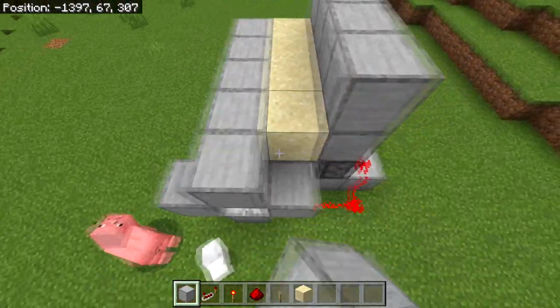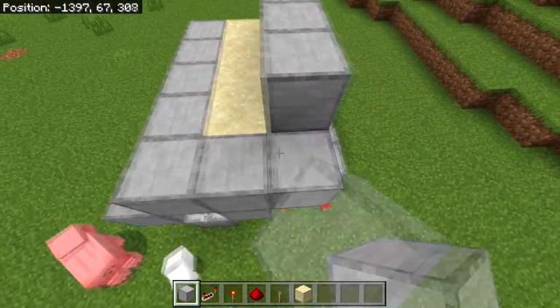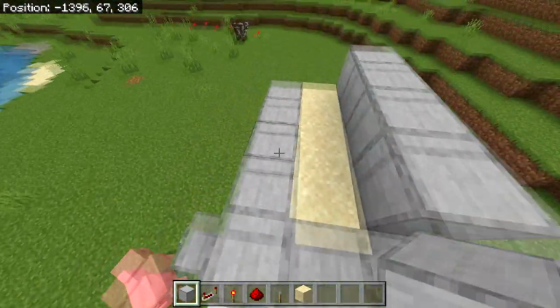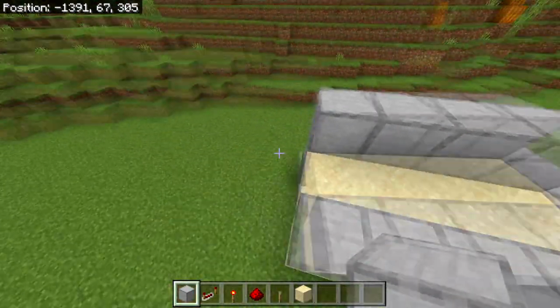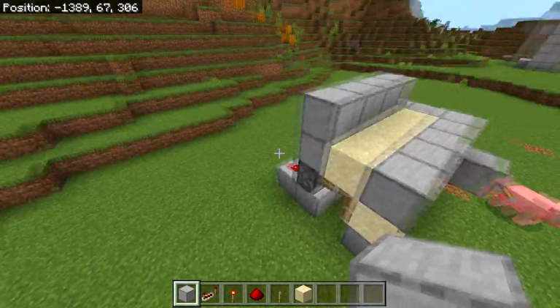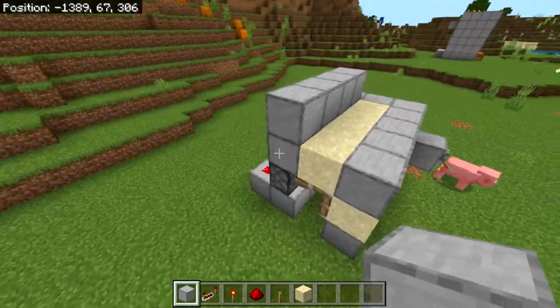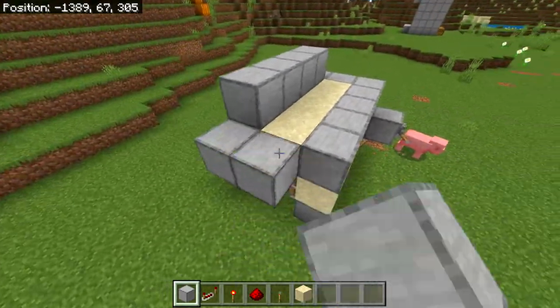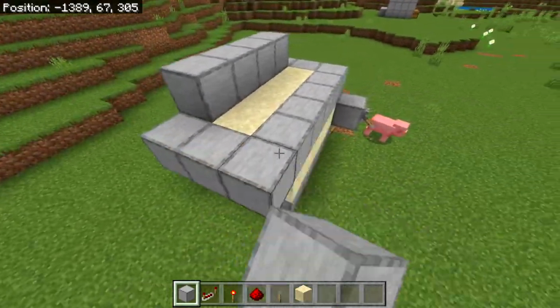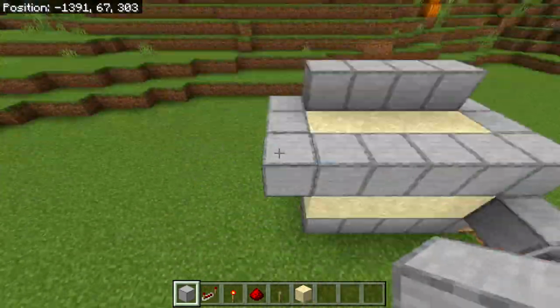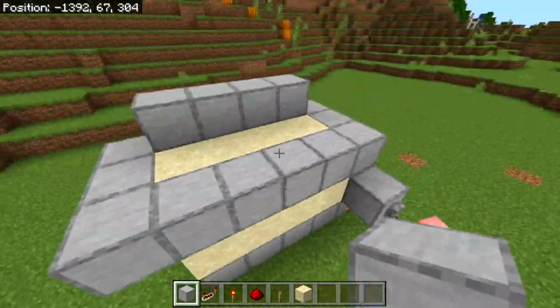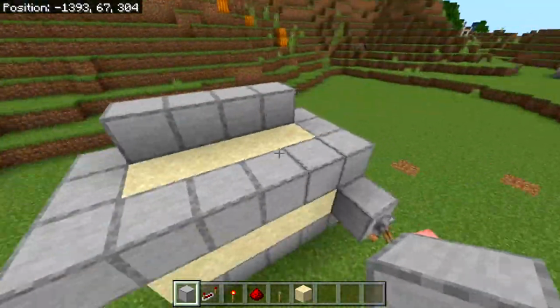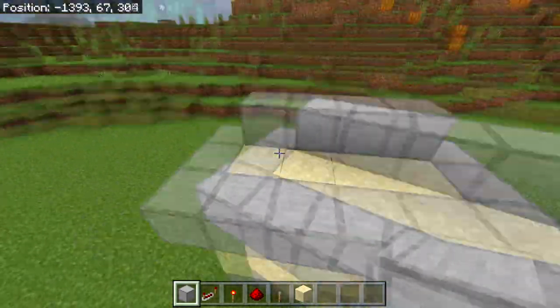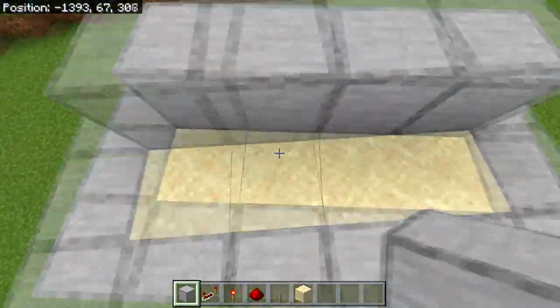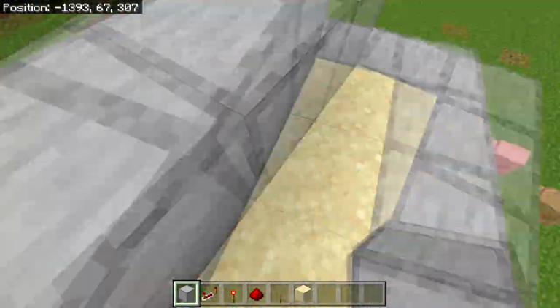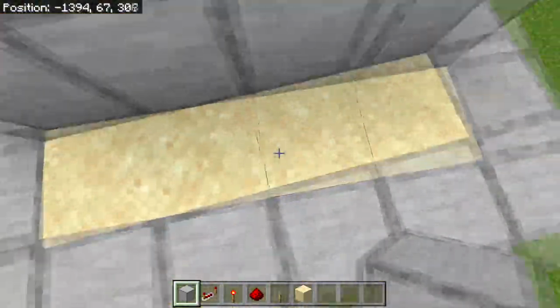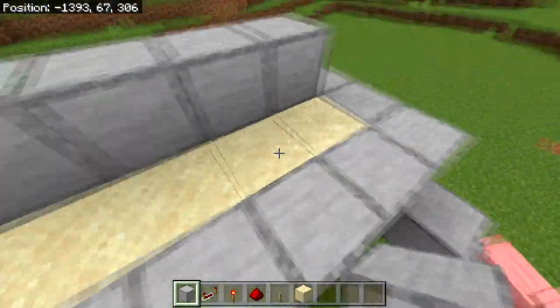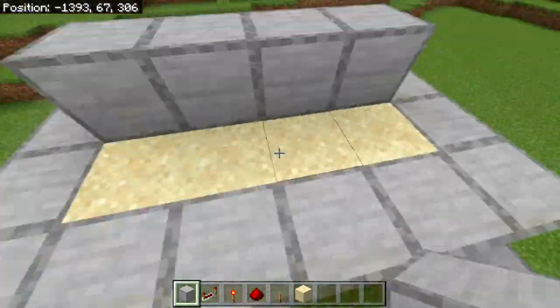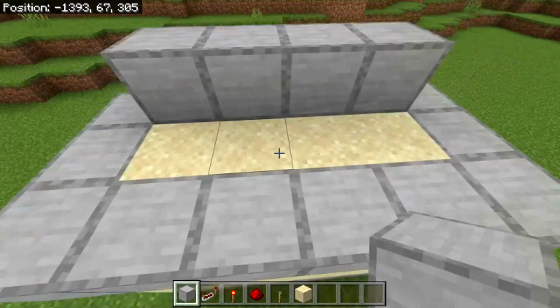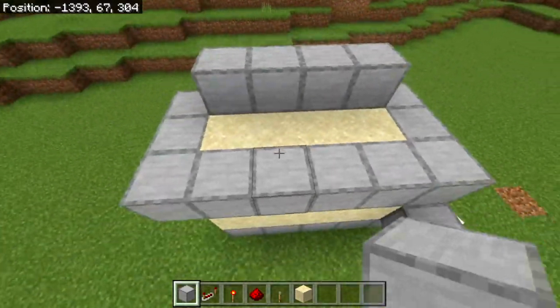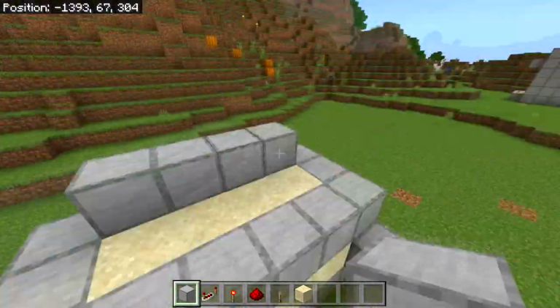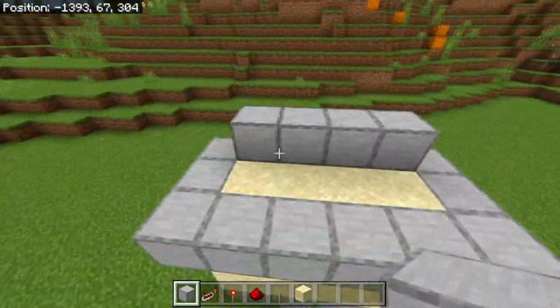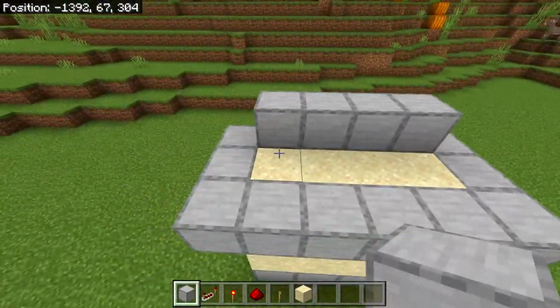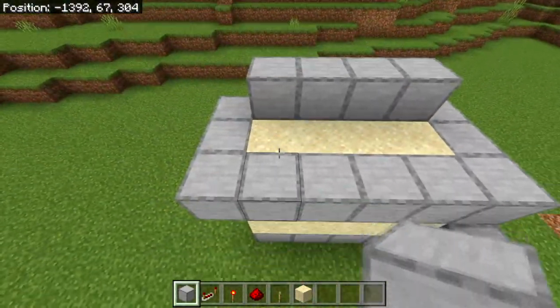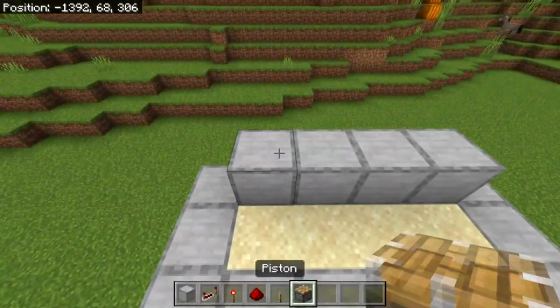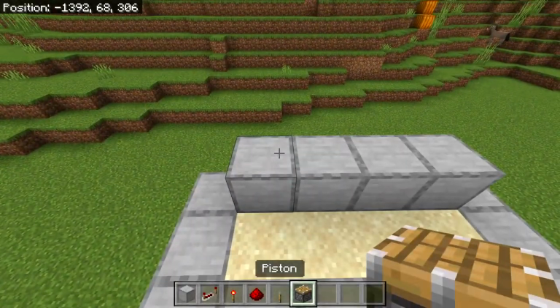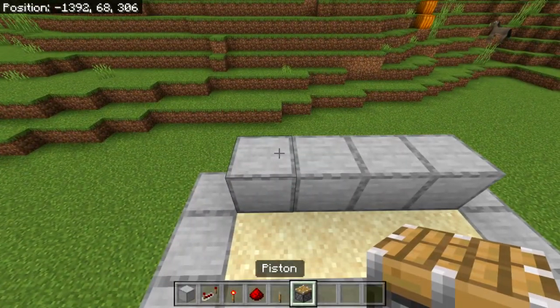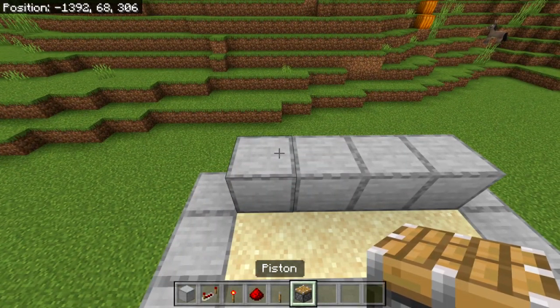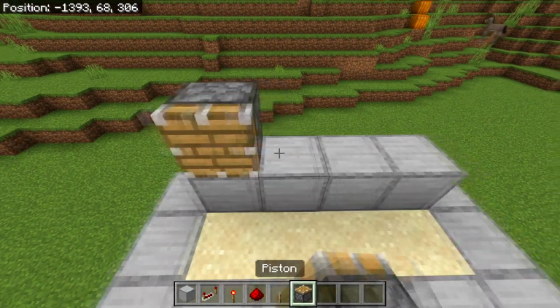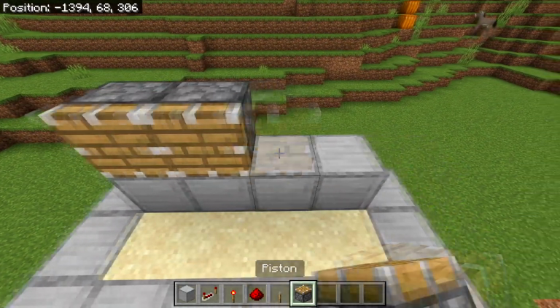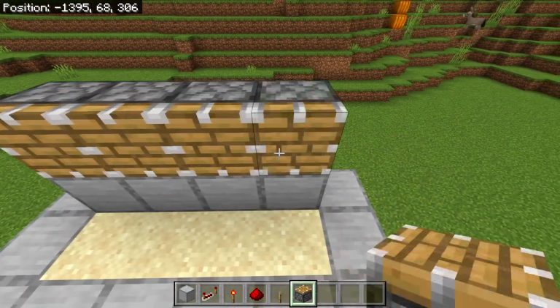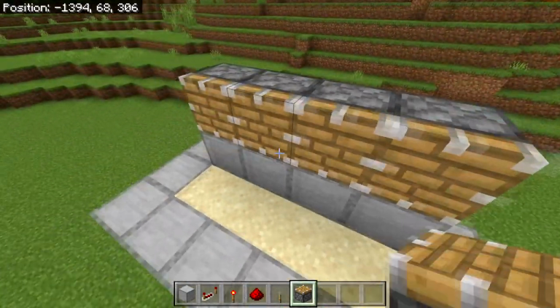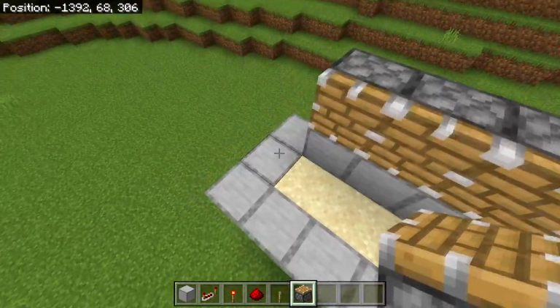You'll also need to place four blocks right here and block in this little area like this. The main part of the farm is going to be on top here, so just make sure you build a little wall around it. After that, place four normal pistons on top.